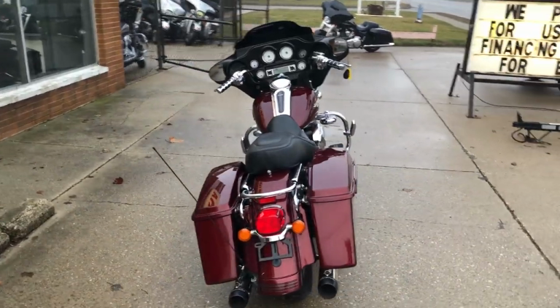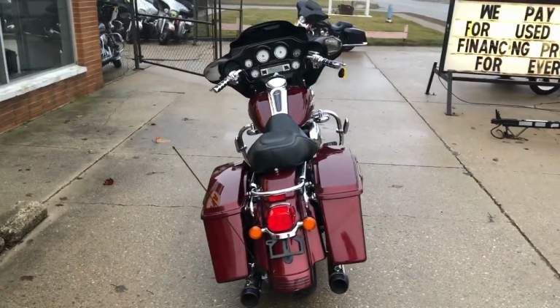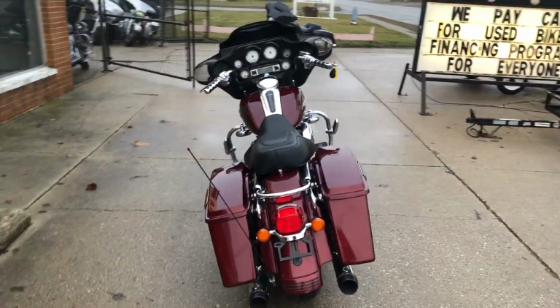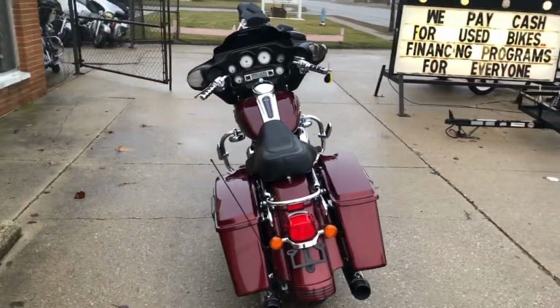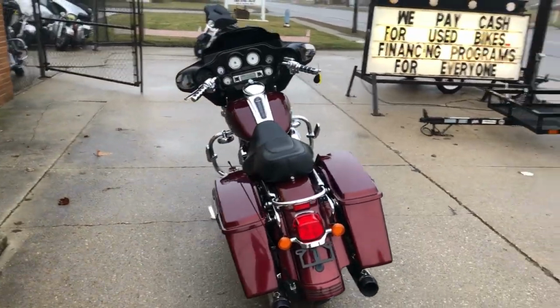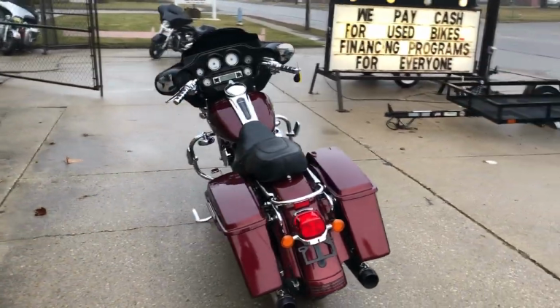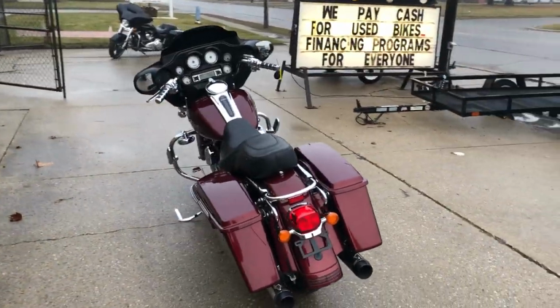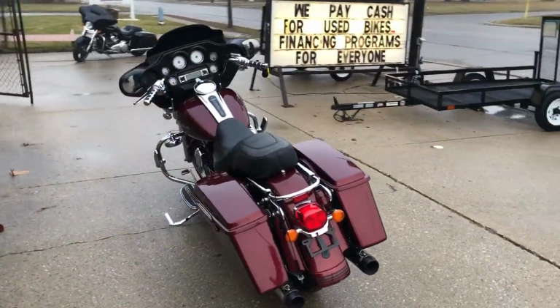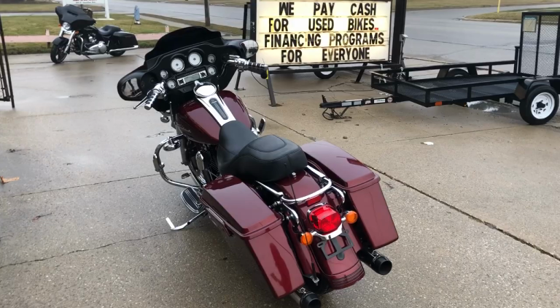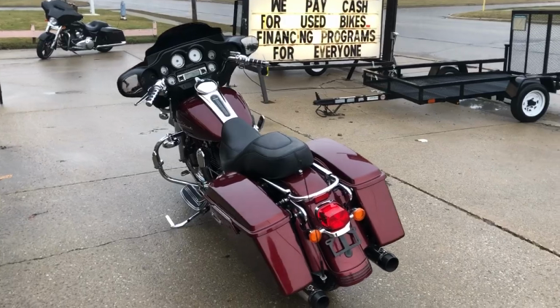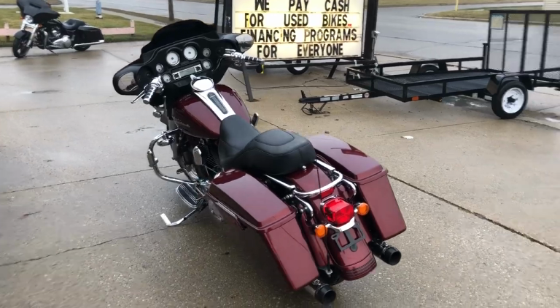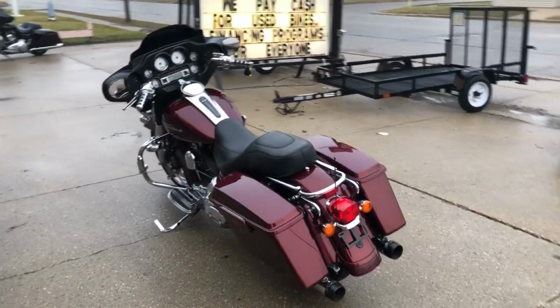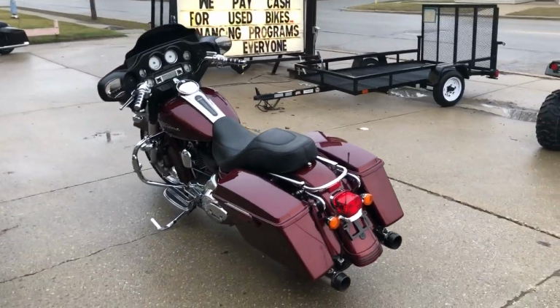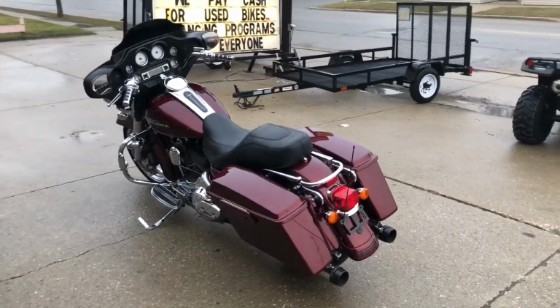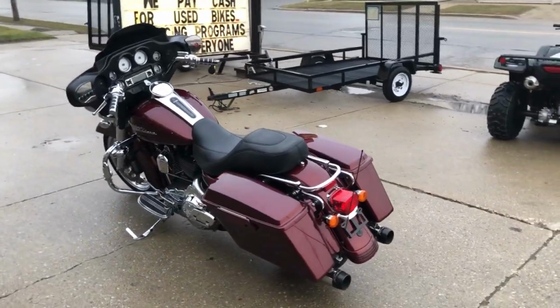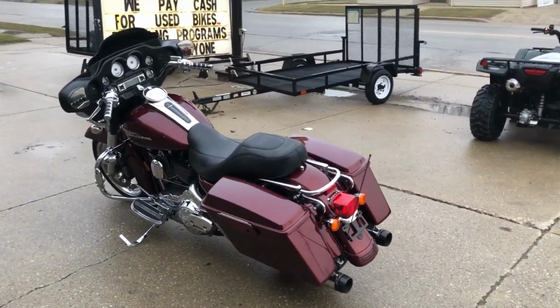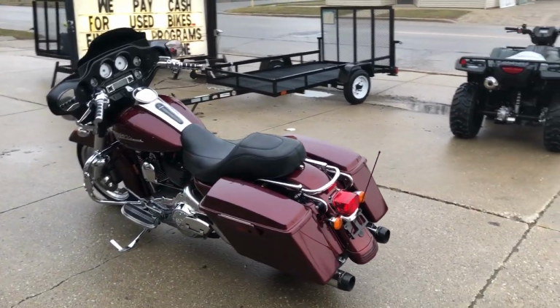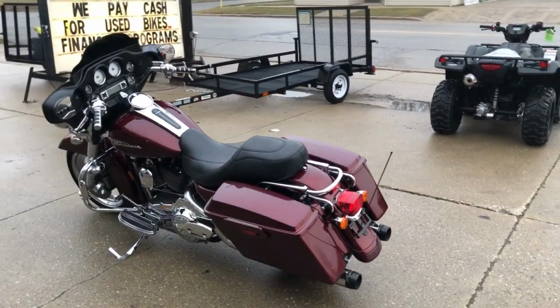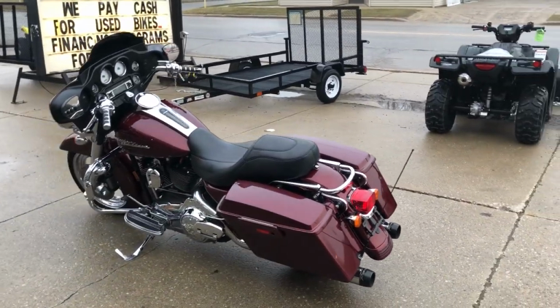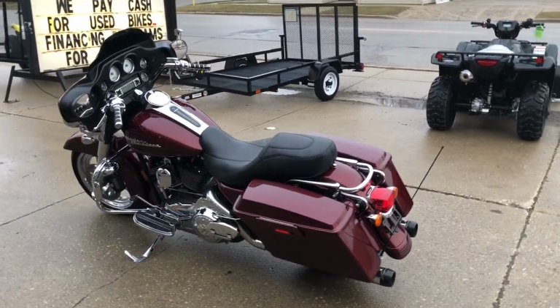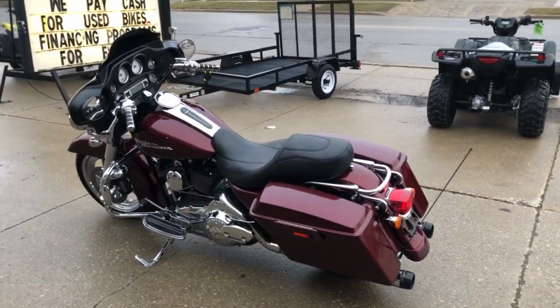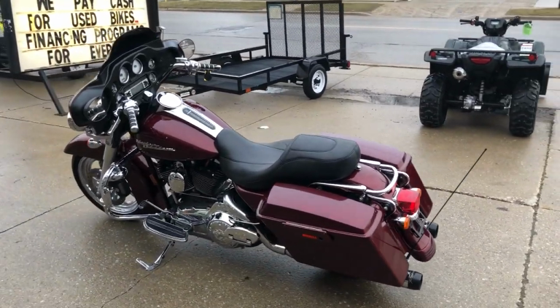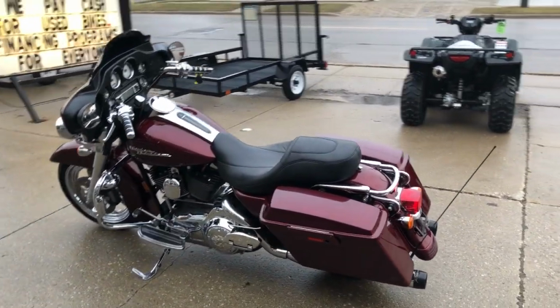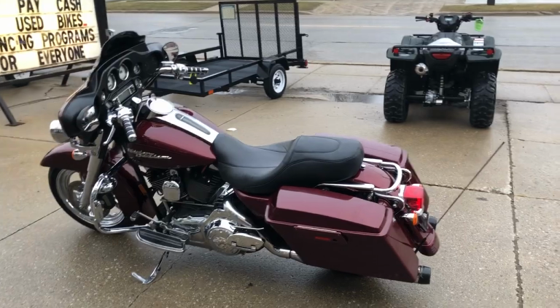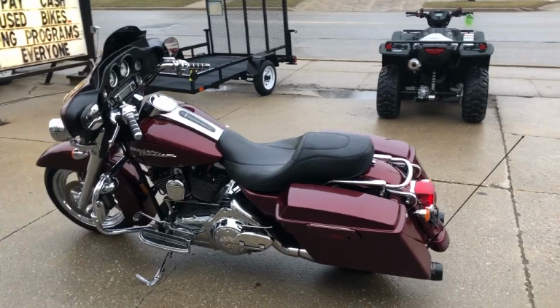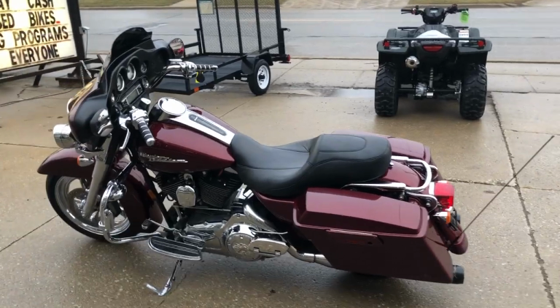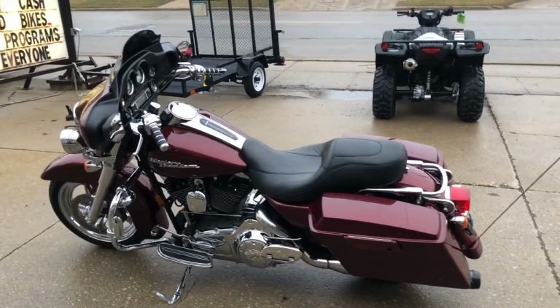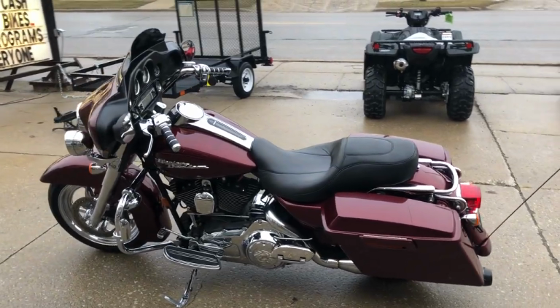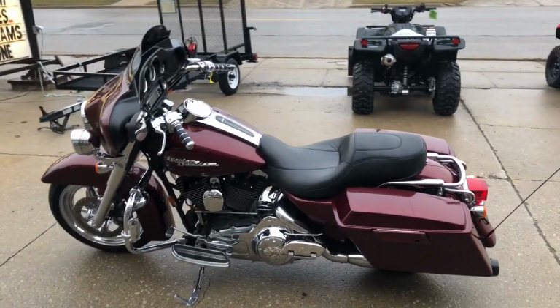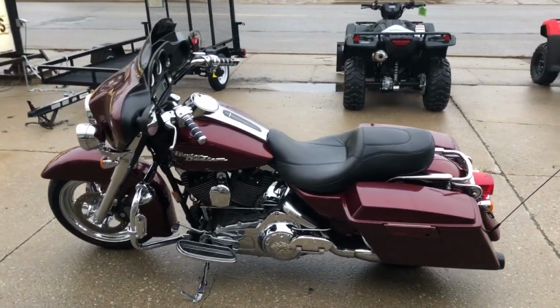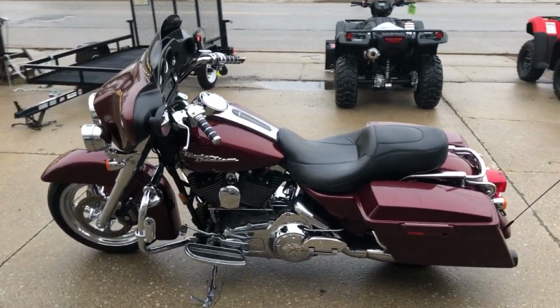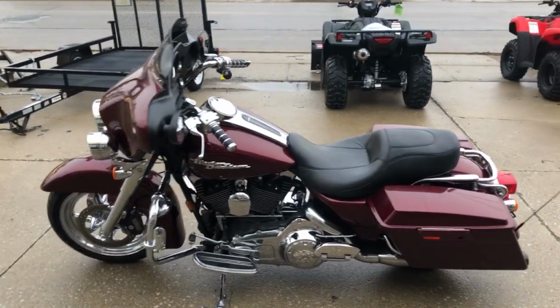There's over $3,000 in extras: a chrome front end, chrome front wheel, chrome levers, chrome switch housings, chrome switches, and the dual Reinhardt exhaust which sounds great.